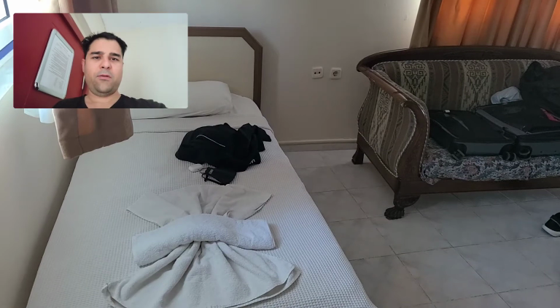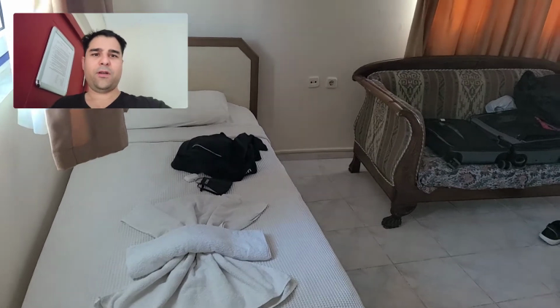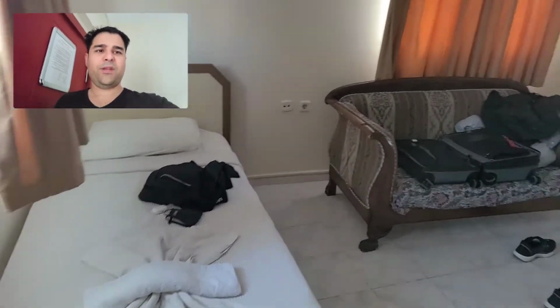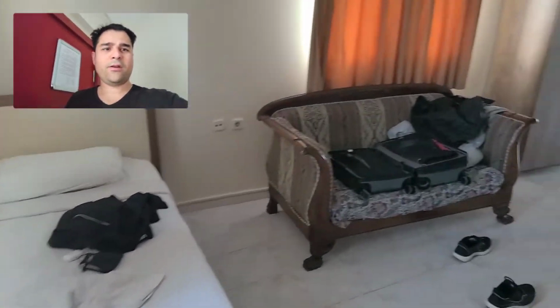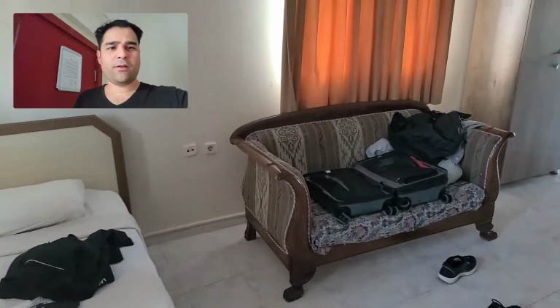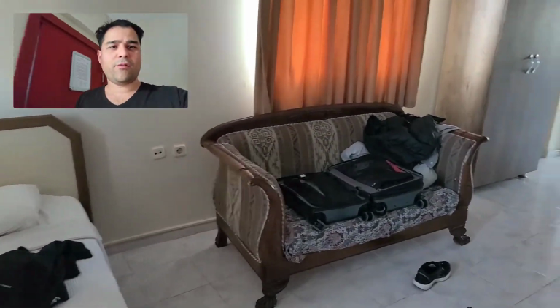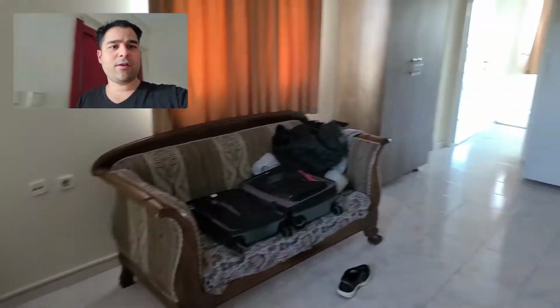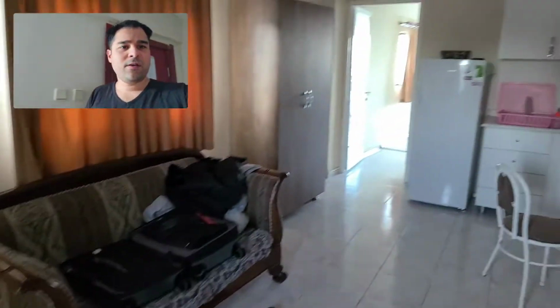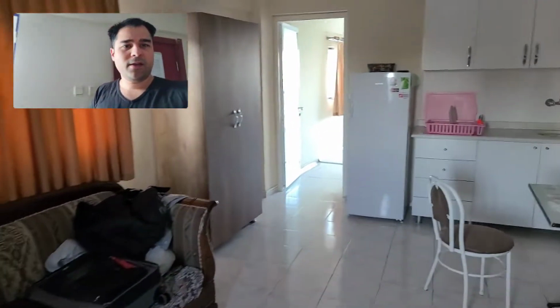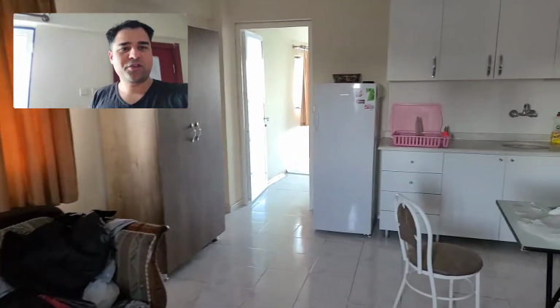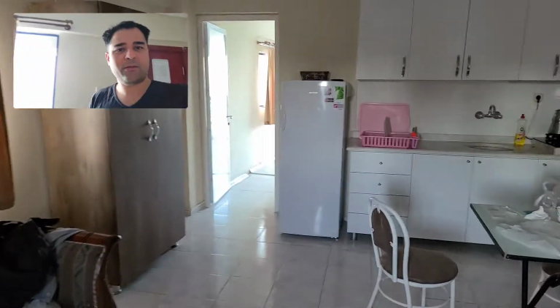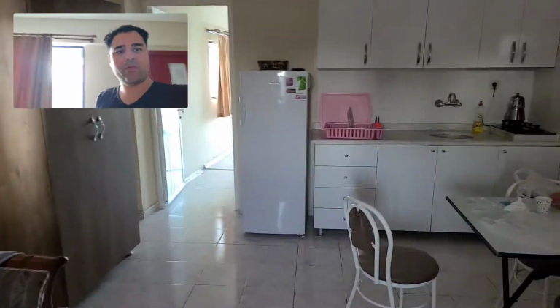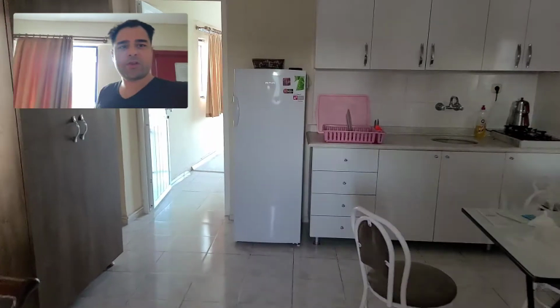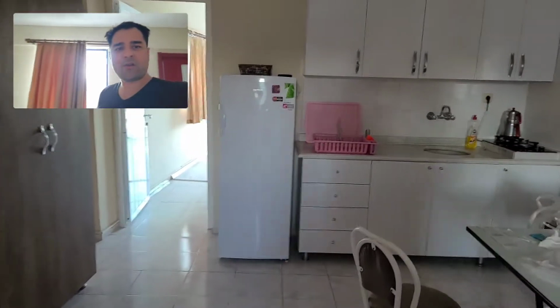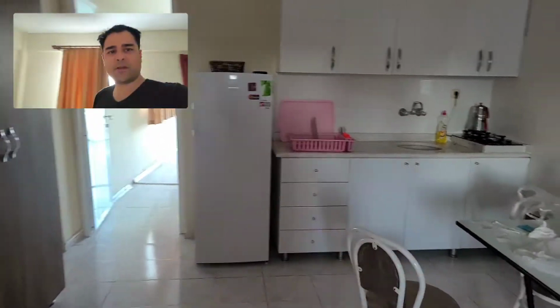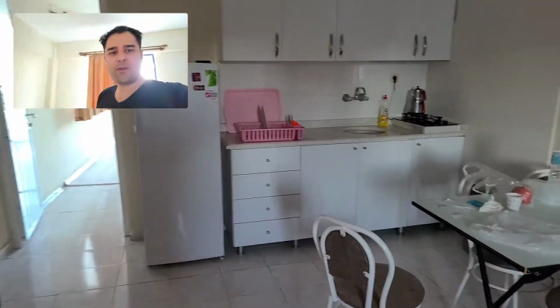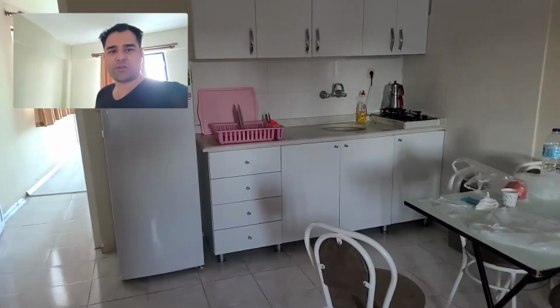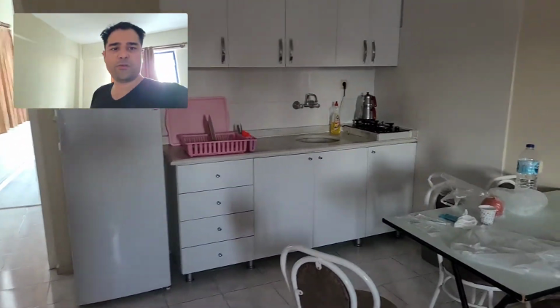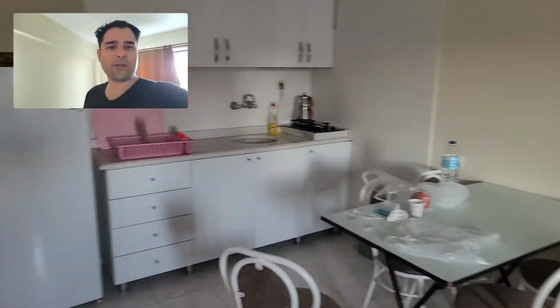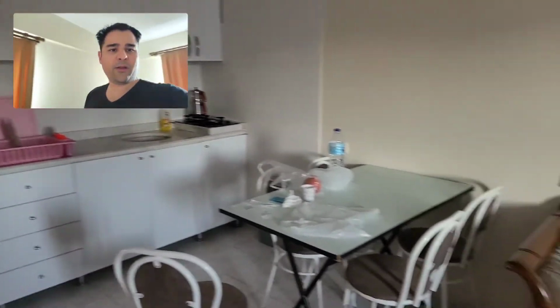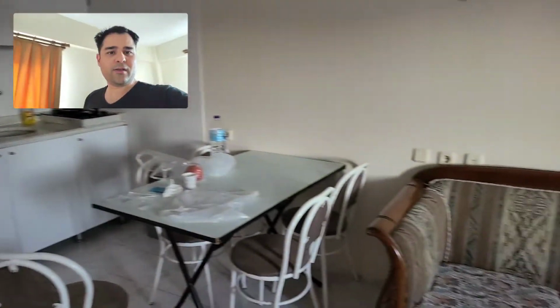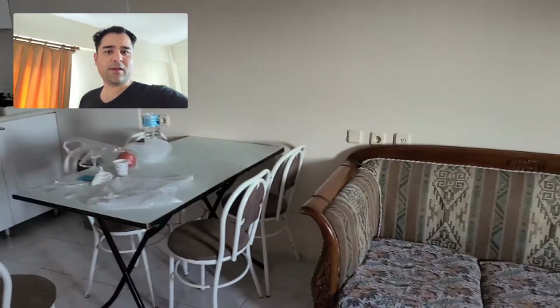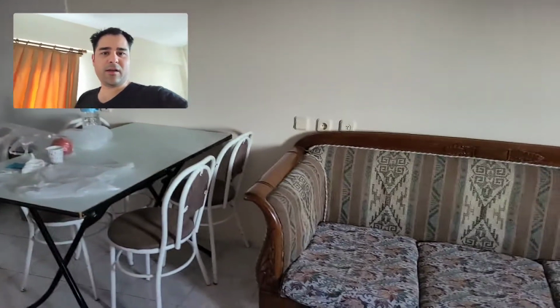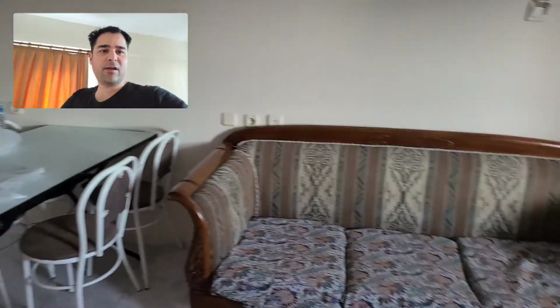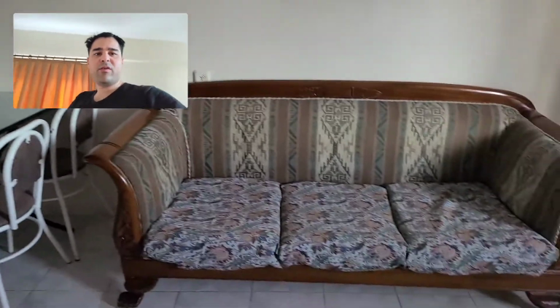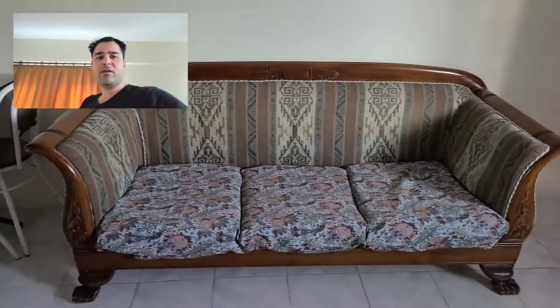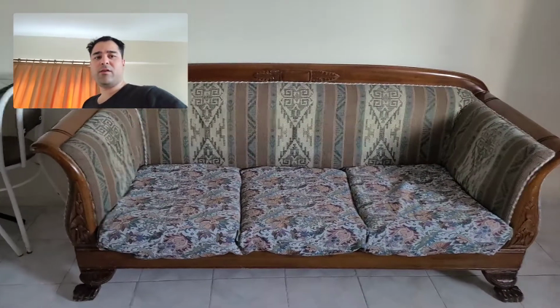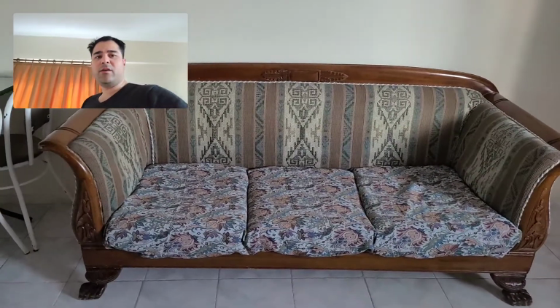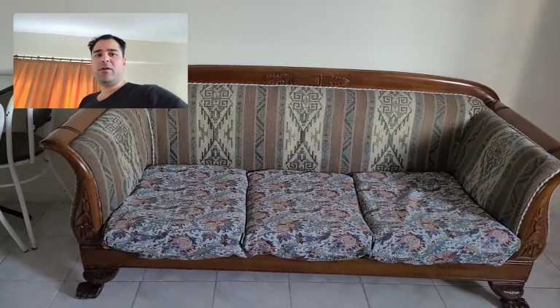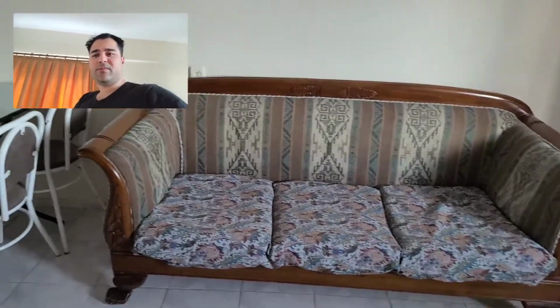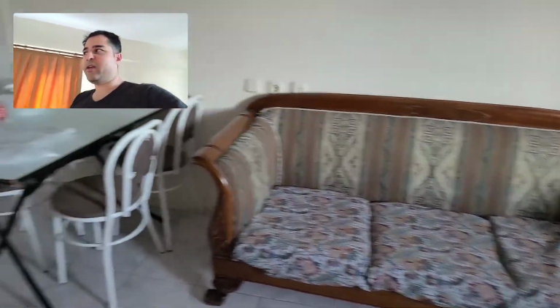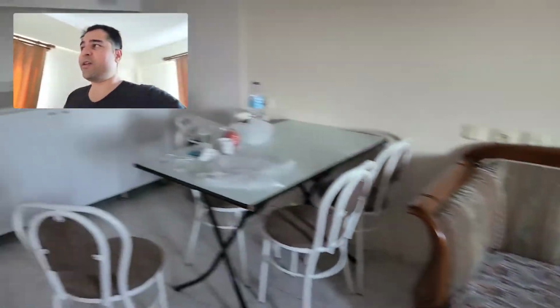We've got a bed here, sofa there, and a kitchen — refrigerator, oven or stove and sink, a dining room area, and another seating area right here.